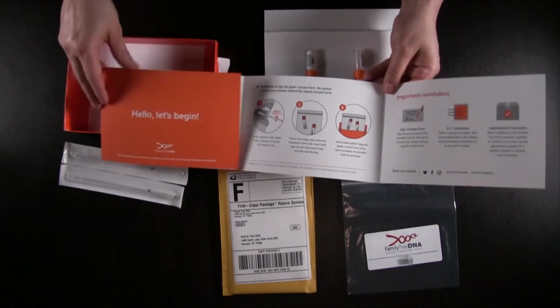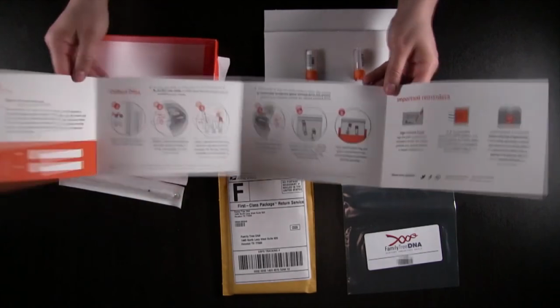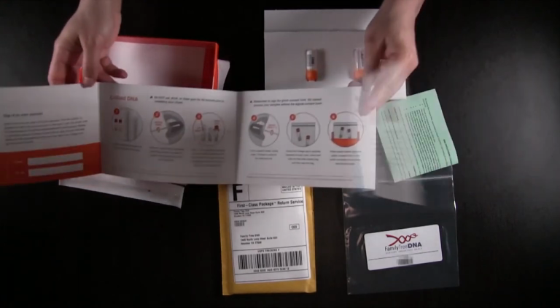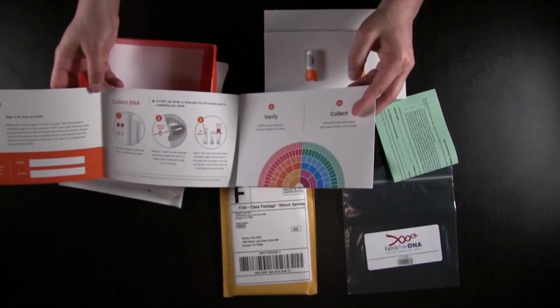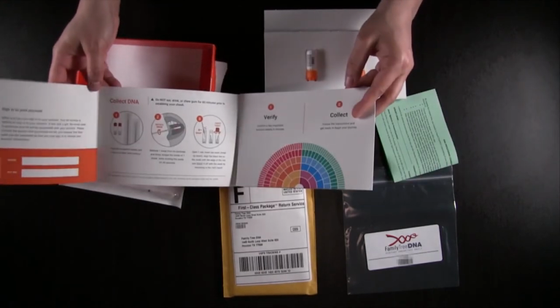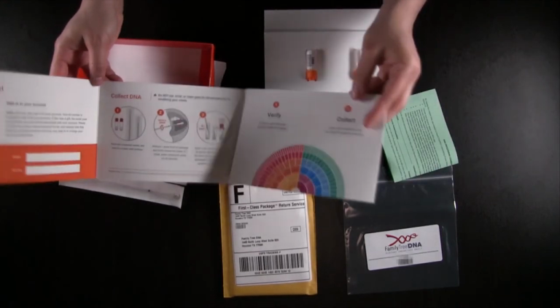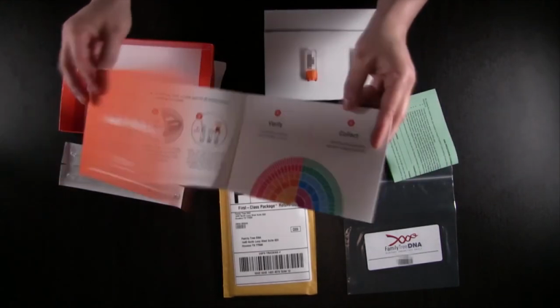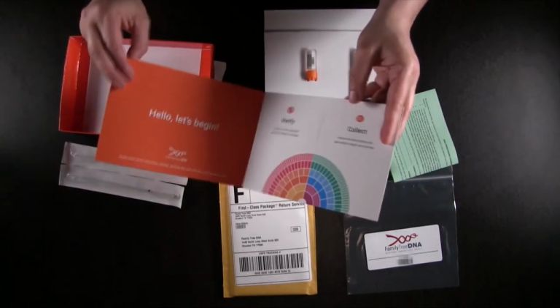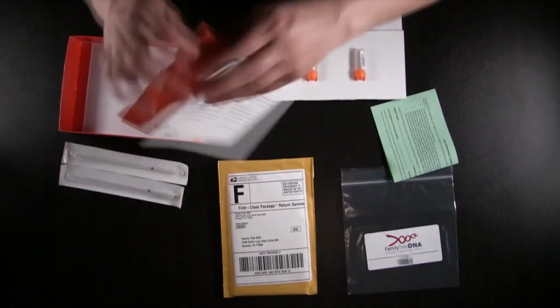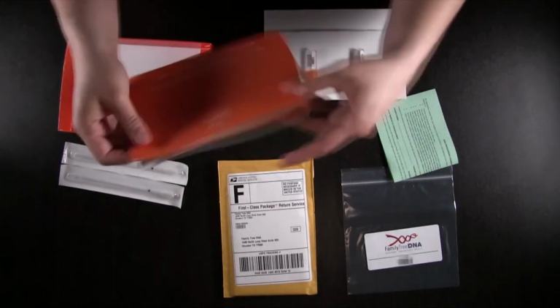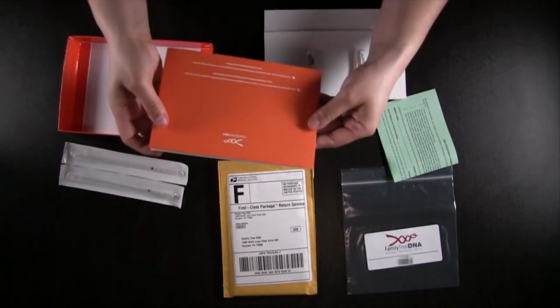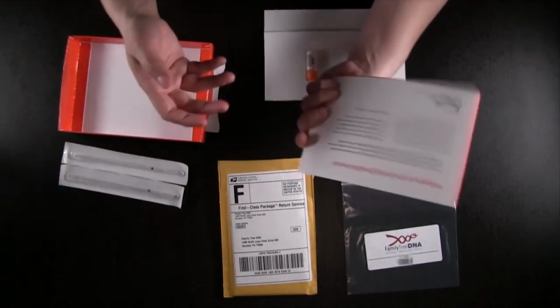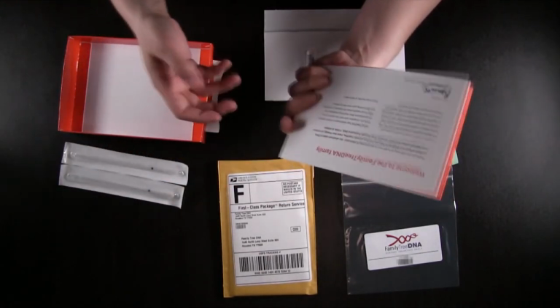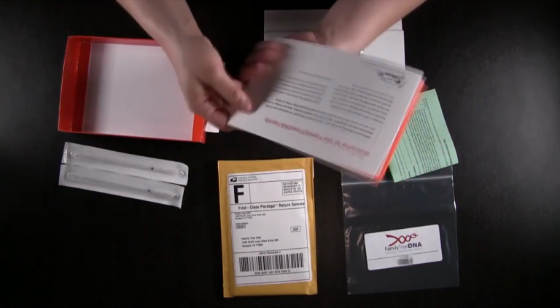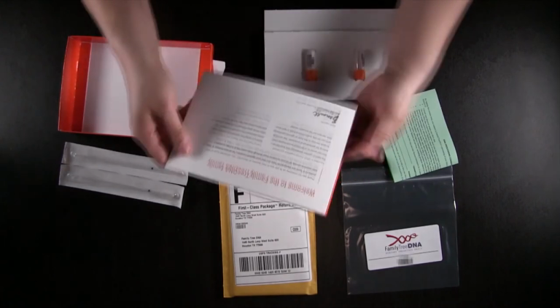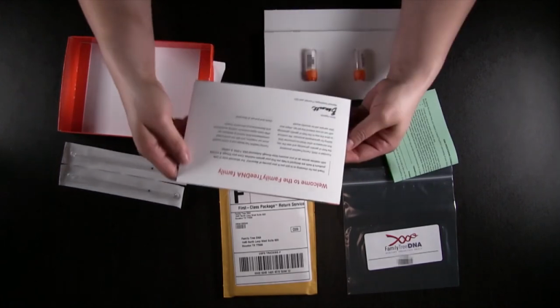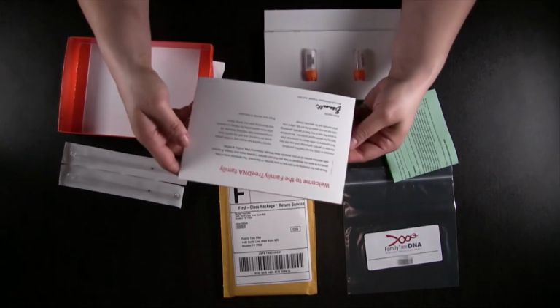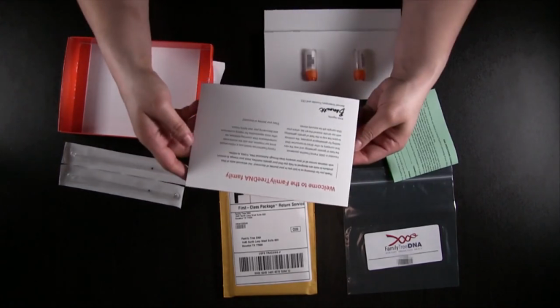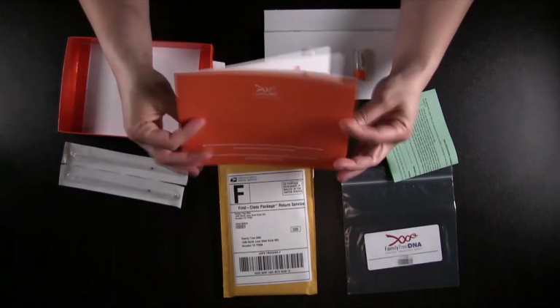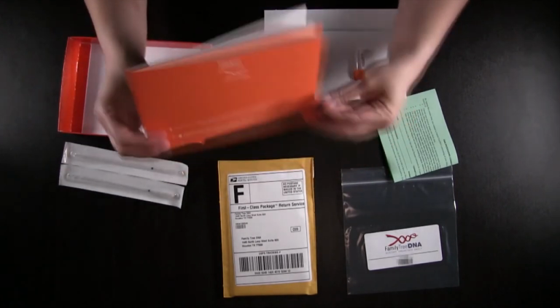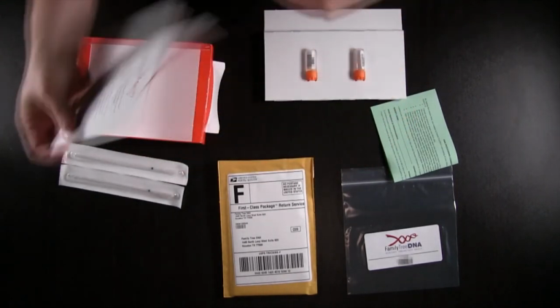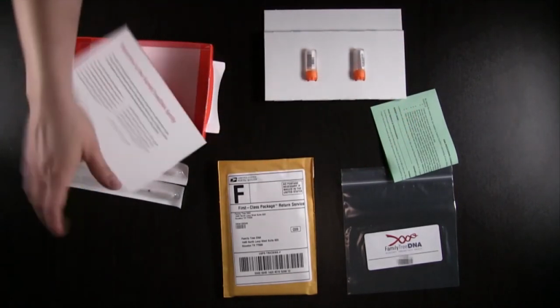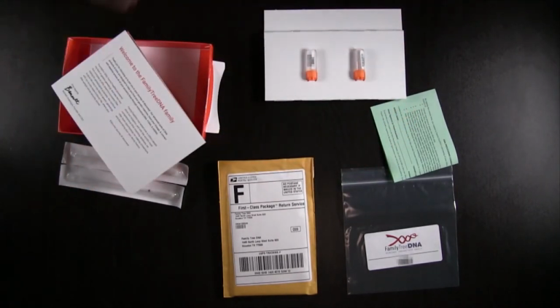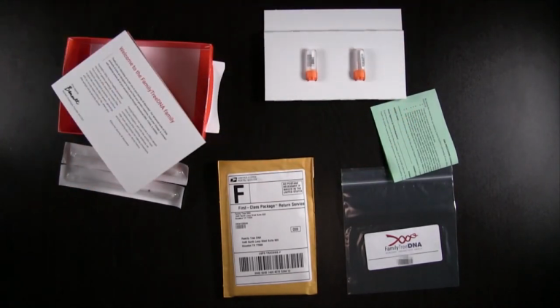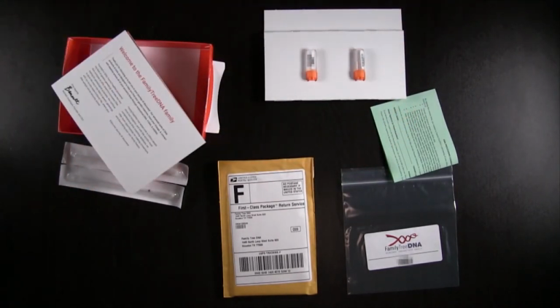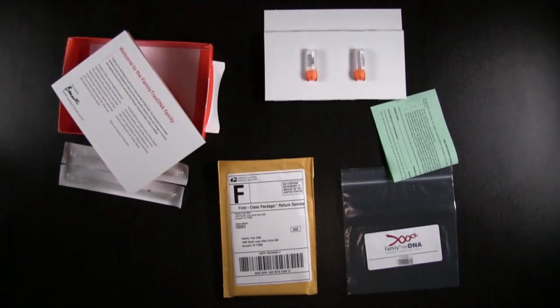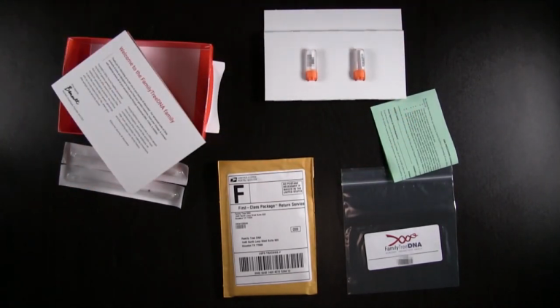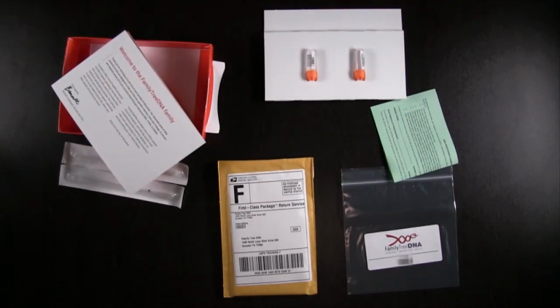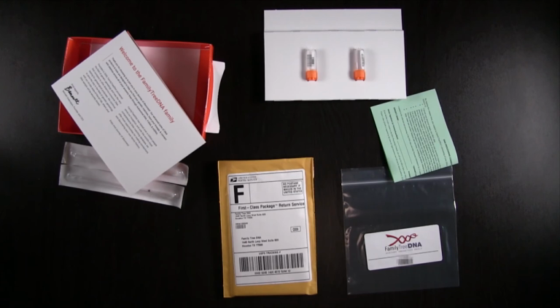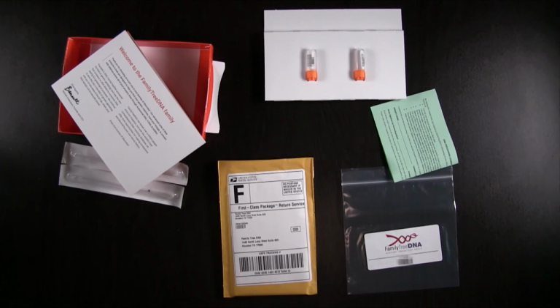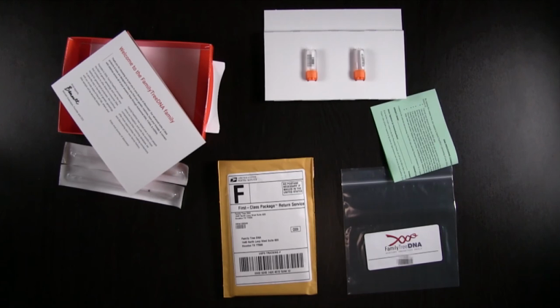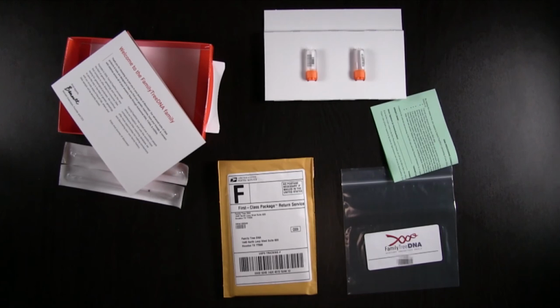So there it is. That's everything — your instructions, the entire kit. Thanks again, Family Tree DNA, for letting me do an unboxing of your product. And thanks for watching.